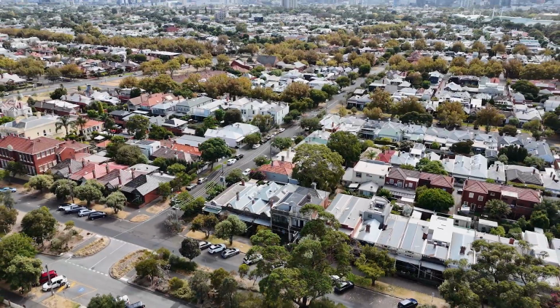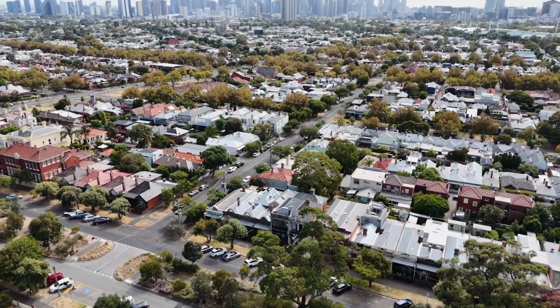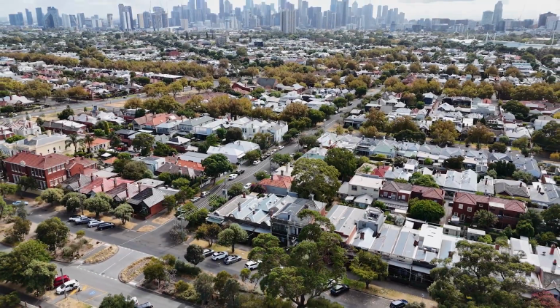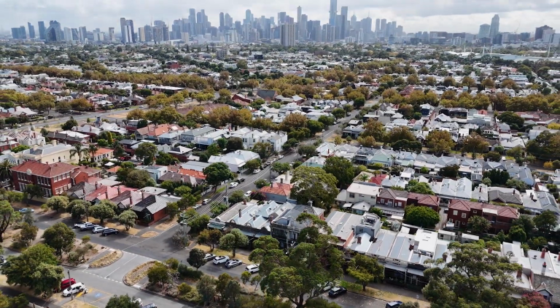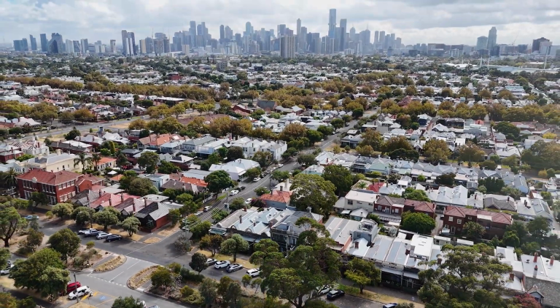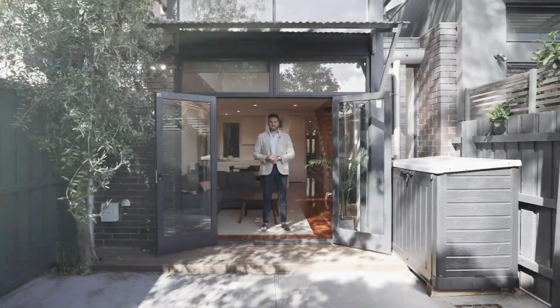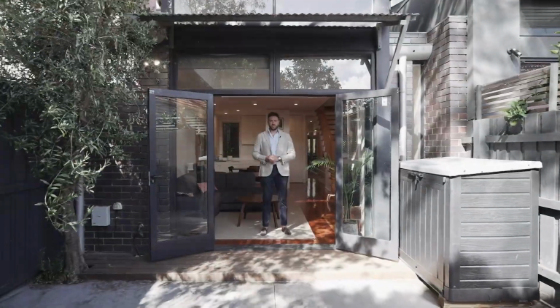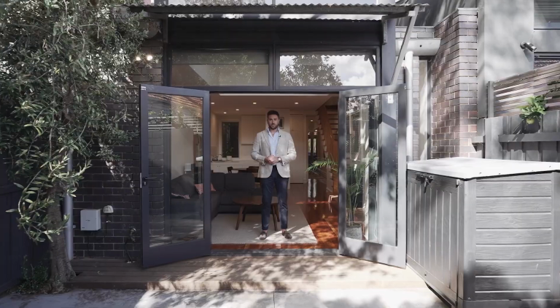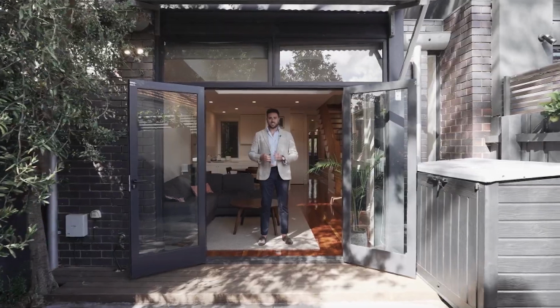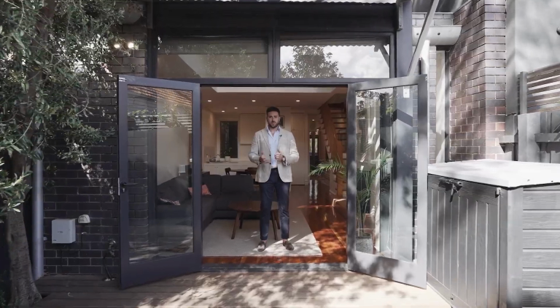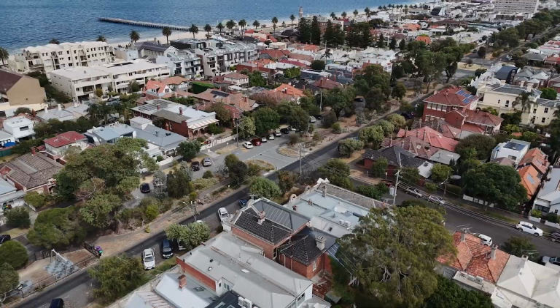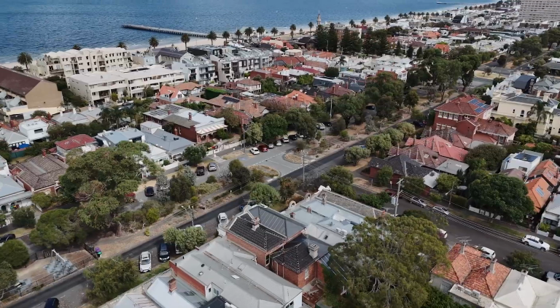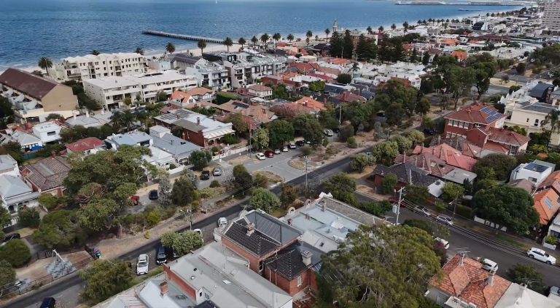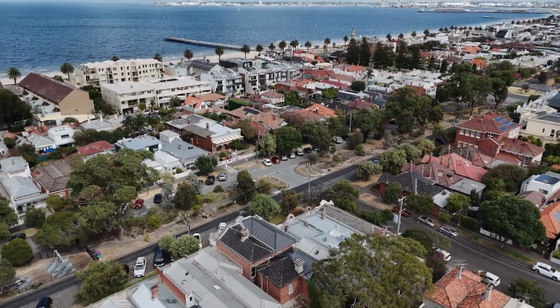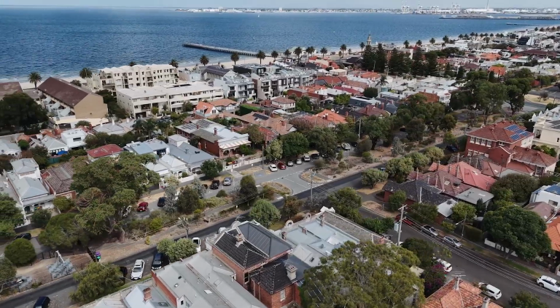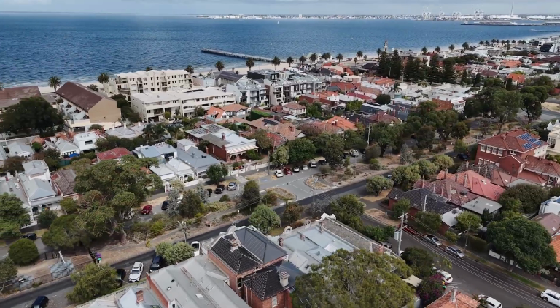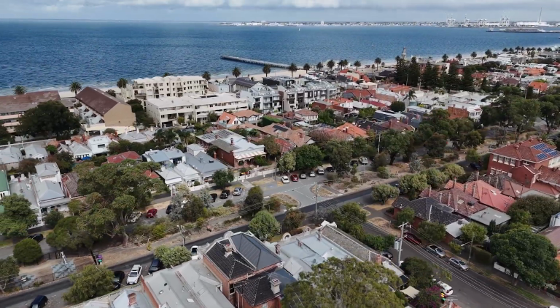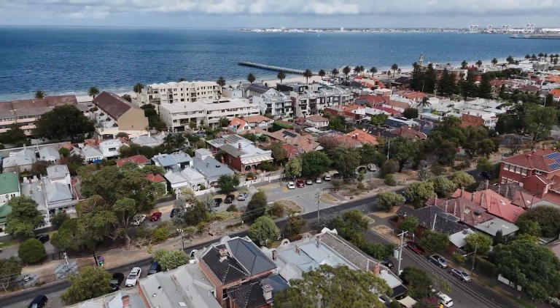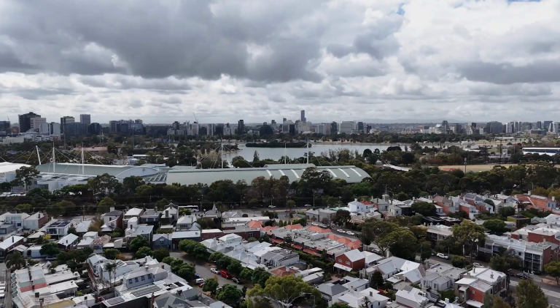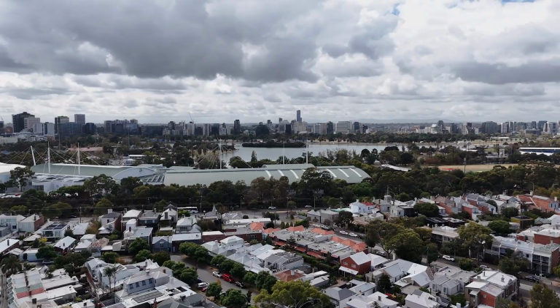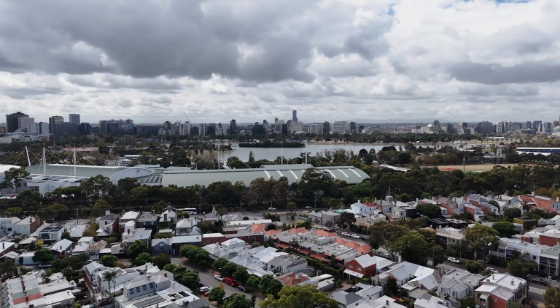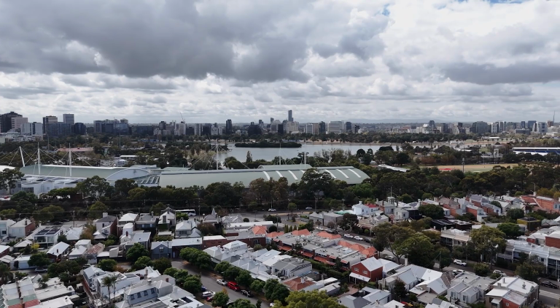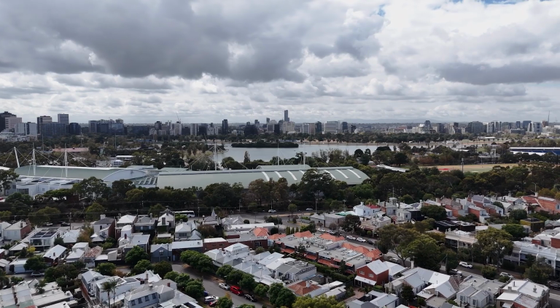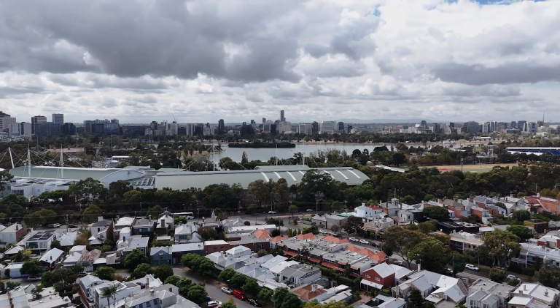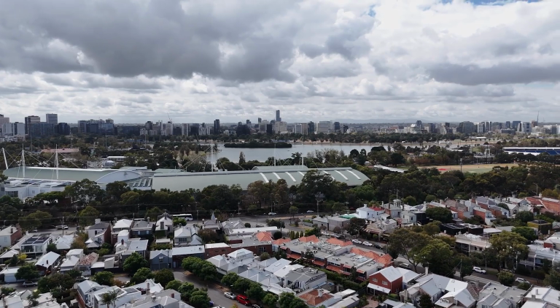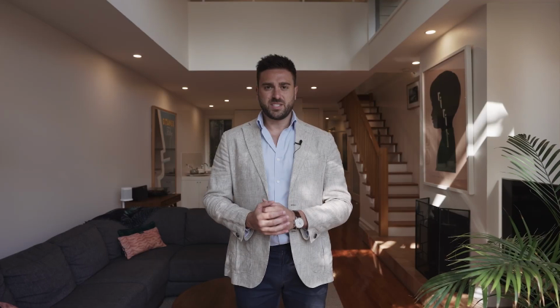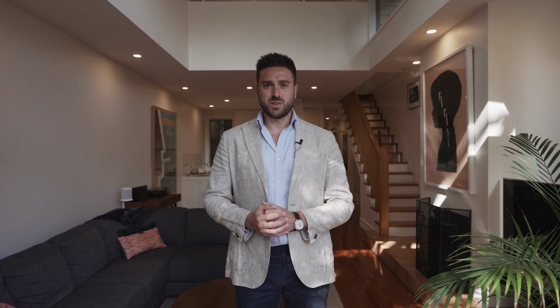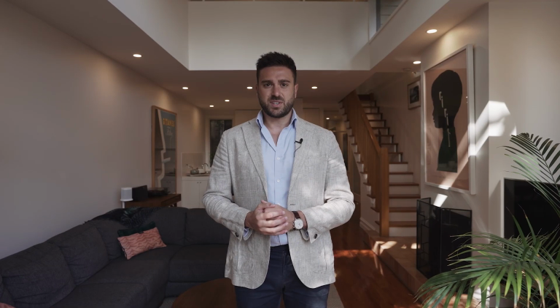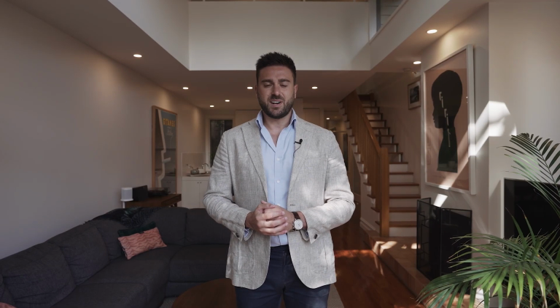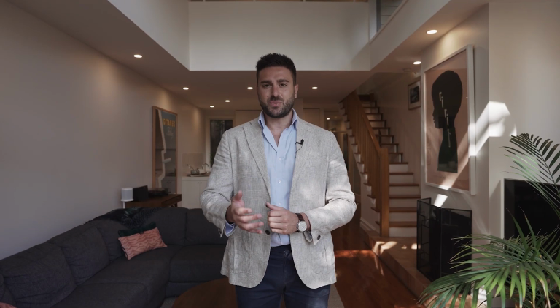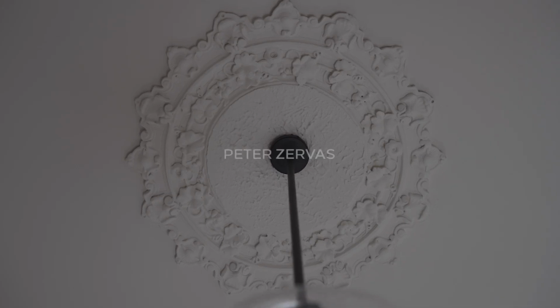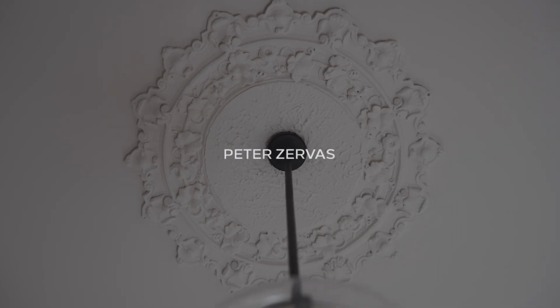What seals the deal is the opportunity to secure a property that ticks so many boxes in a blue chip Albert Park location, so close to the bay and so close to the Albert Park village. I'm Peter Zervis from the White Fox team, and I look forward to seeing you soon.